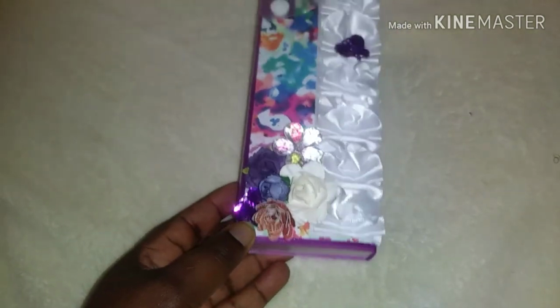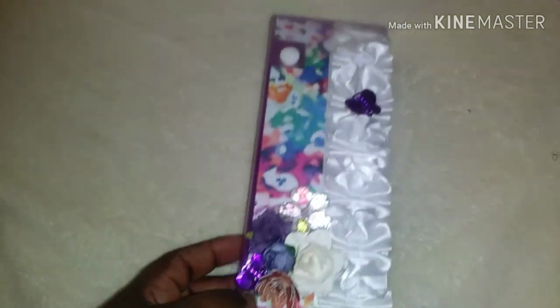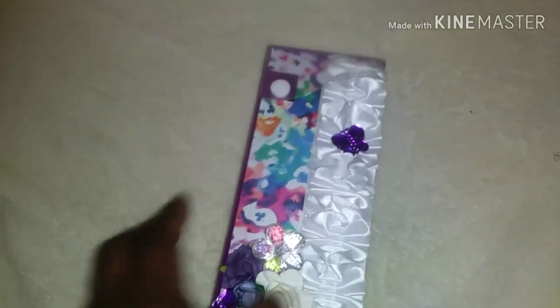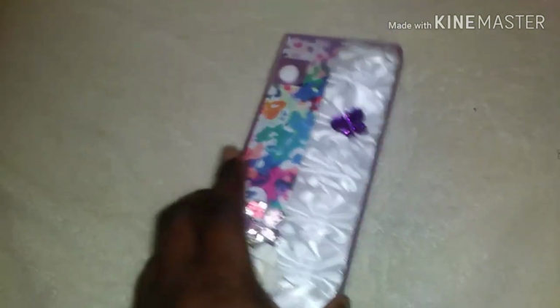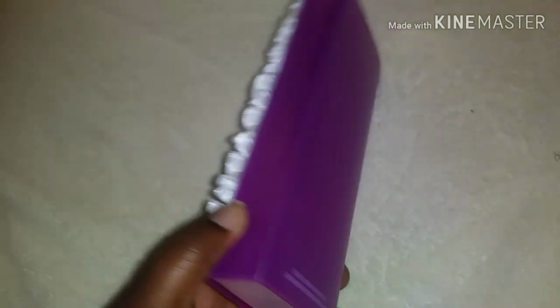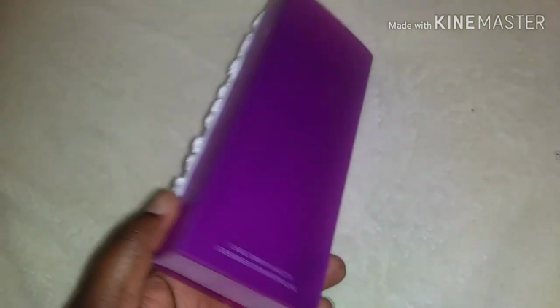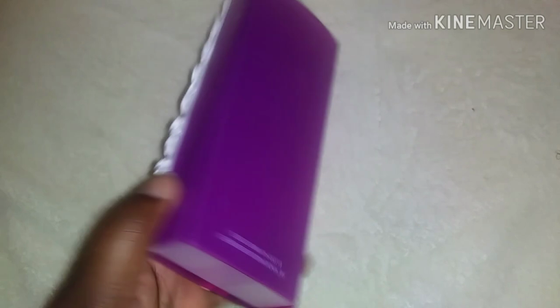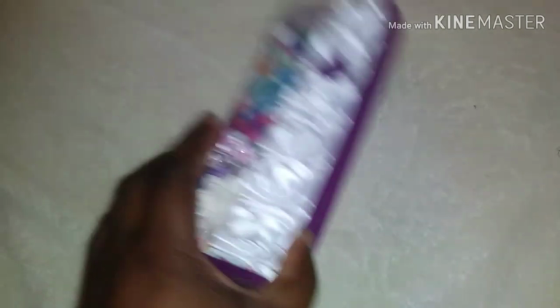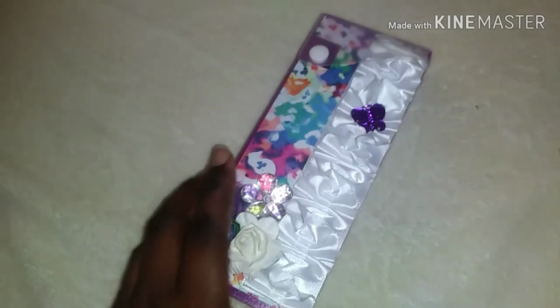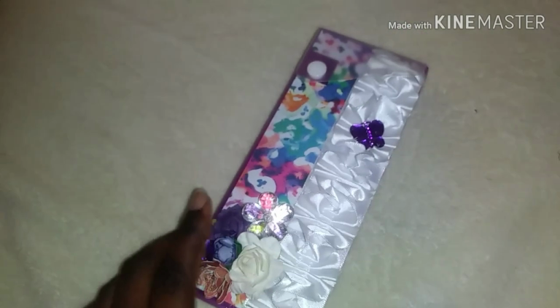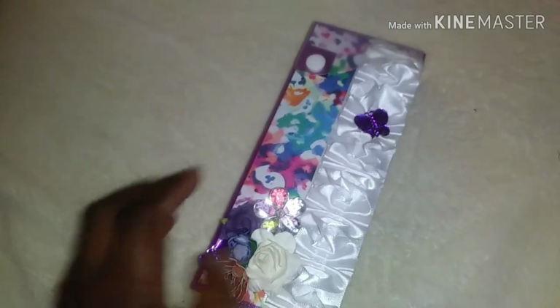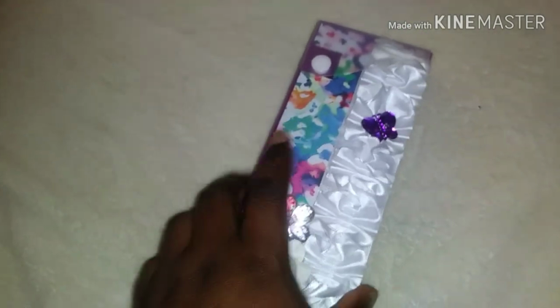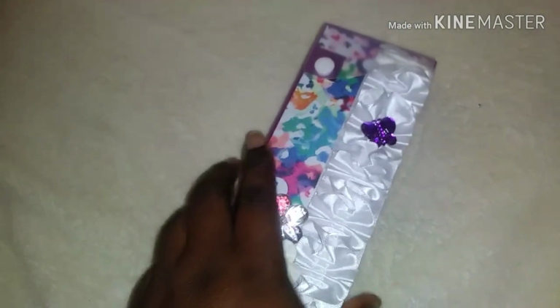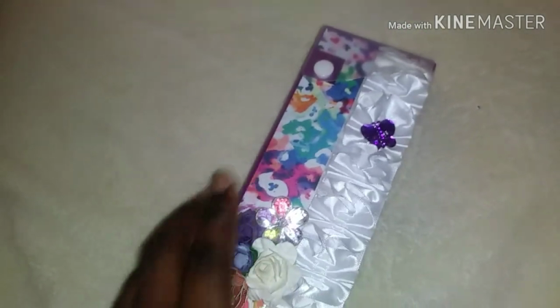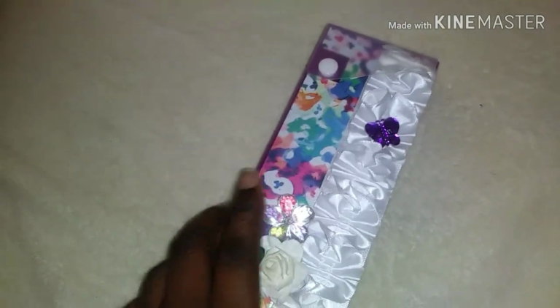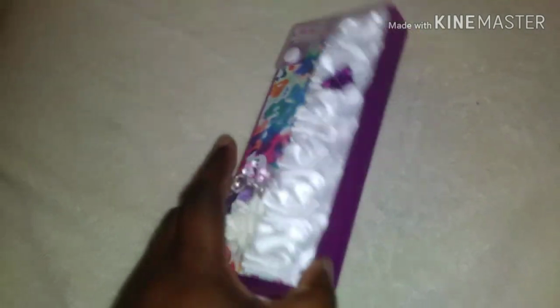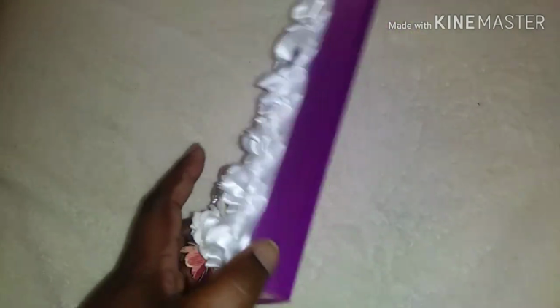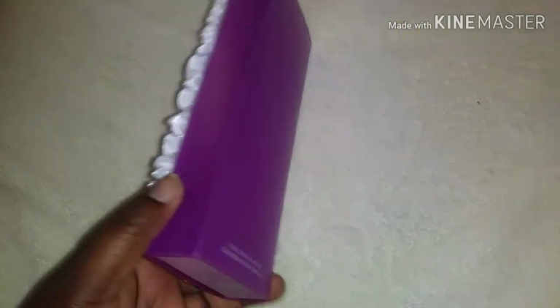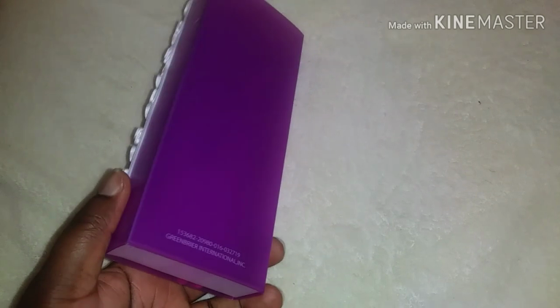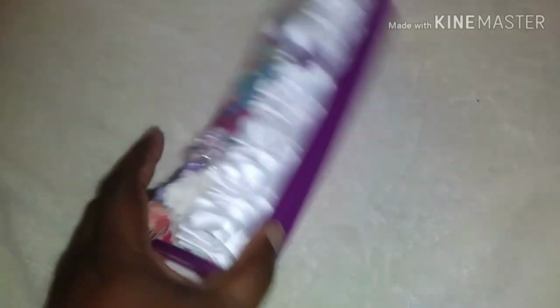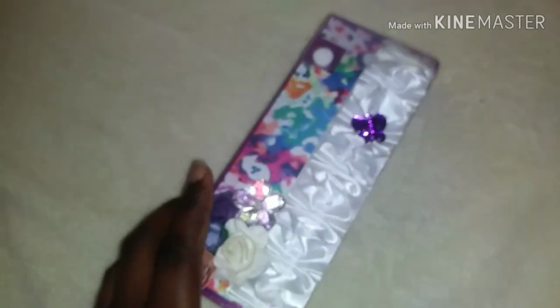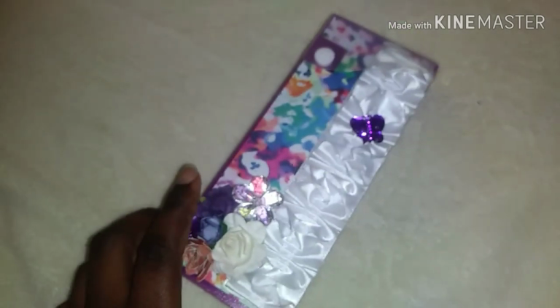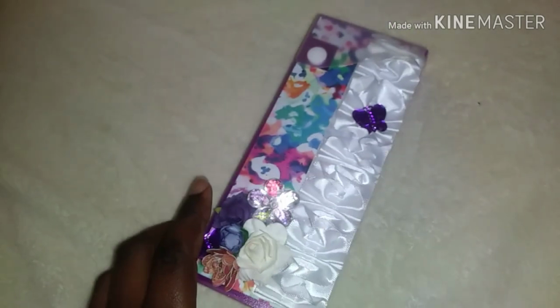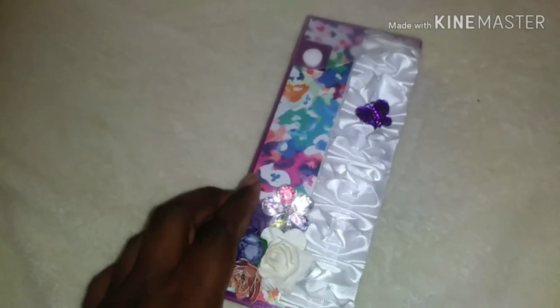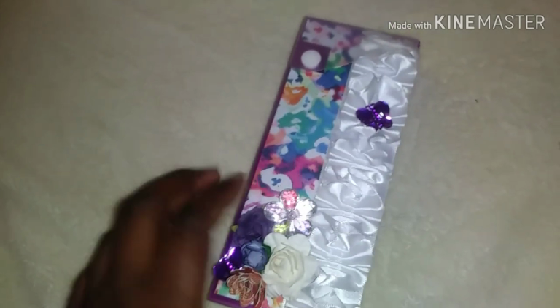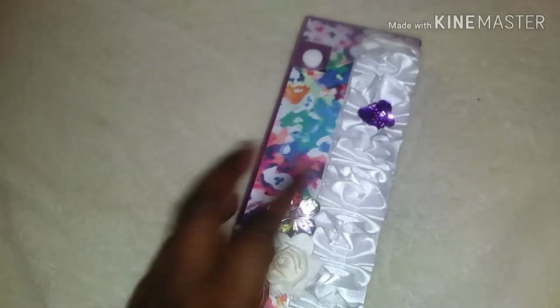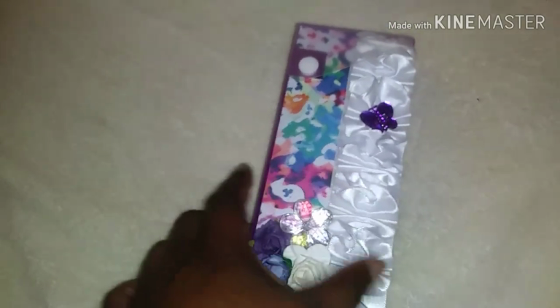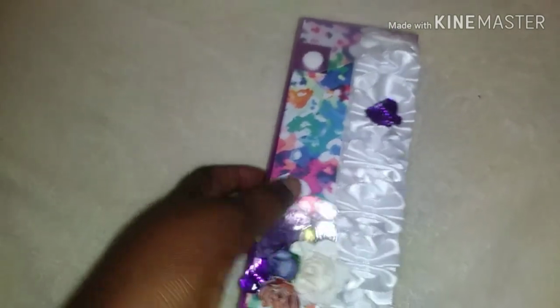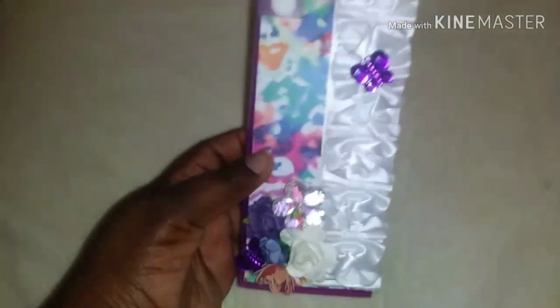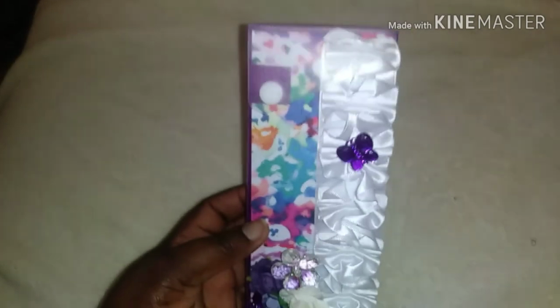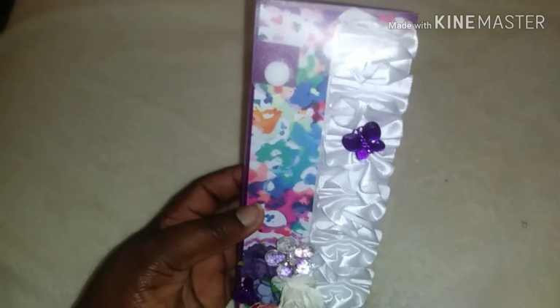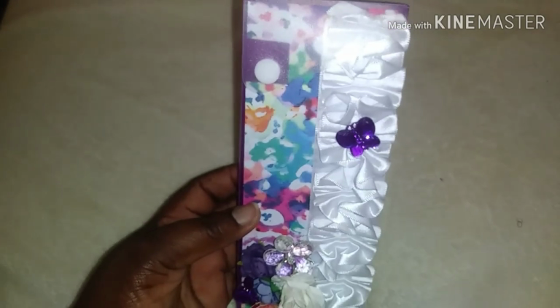I didn't decorate the sides because I didn't want it to be damaged by any decorations when you use it, so I only decorated the front.